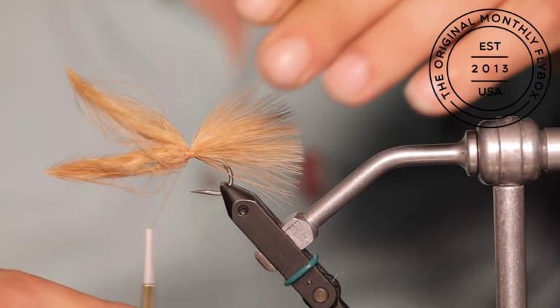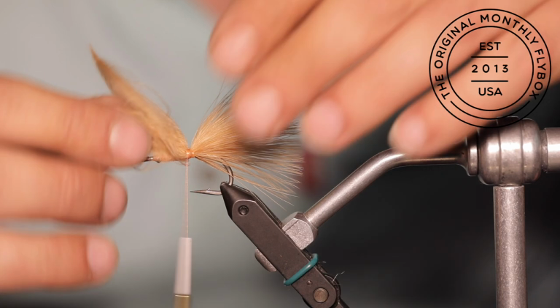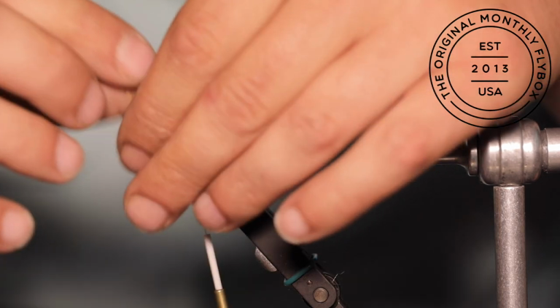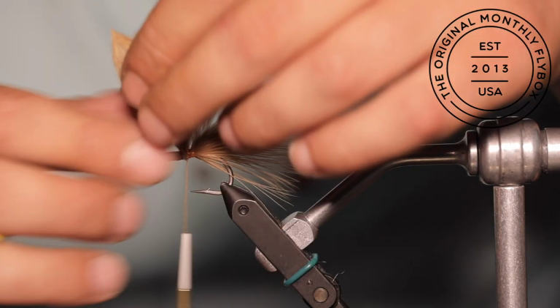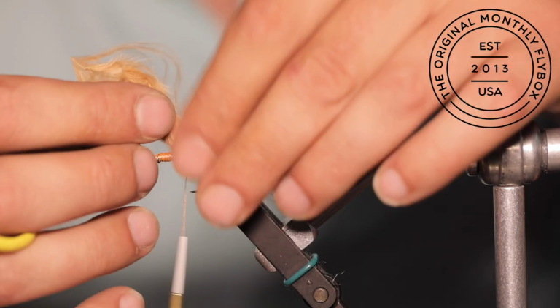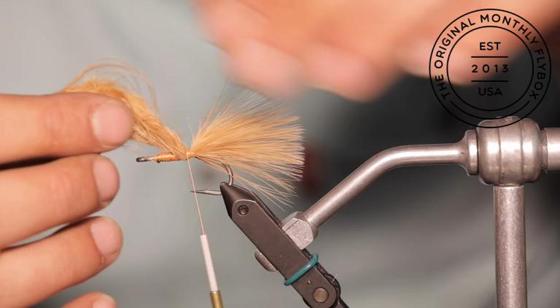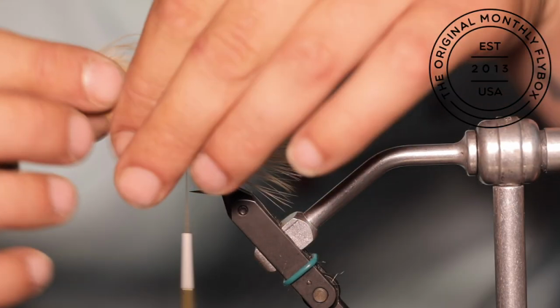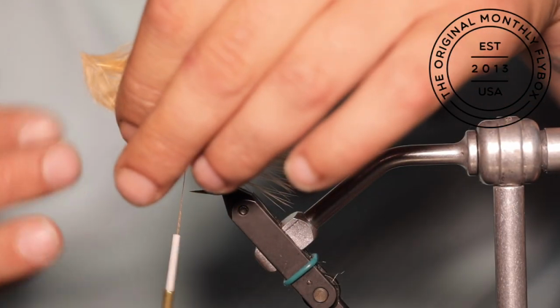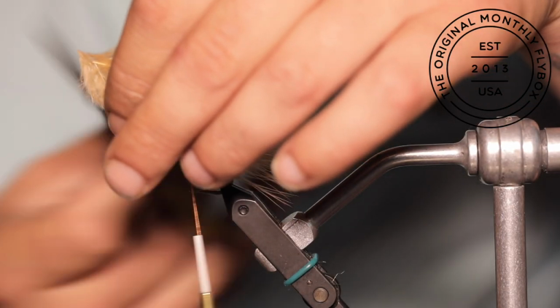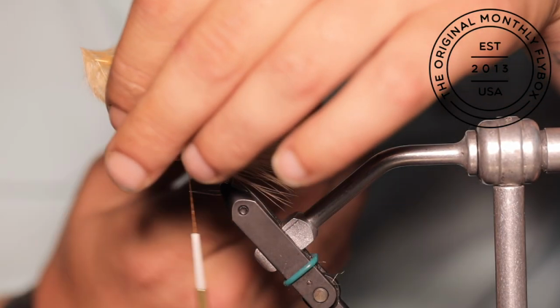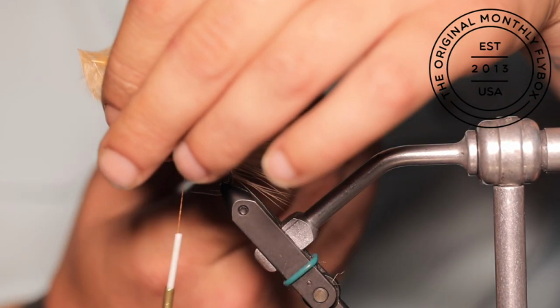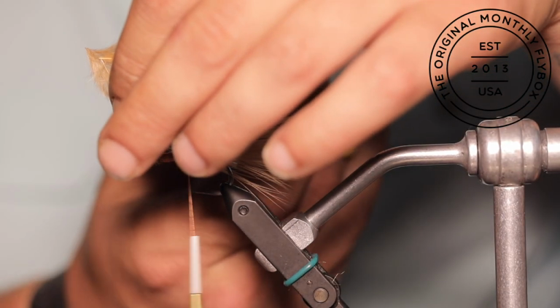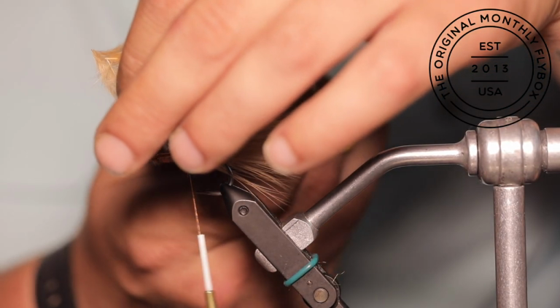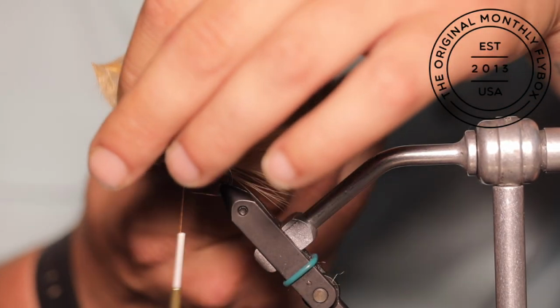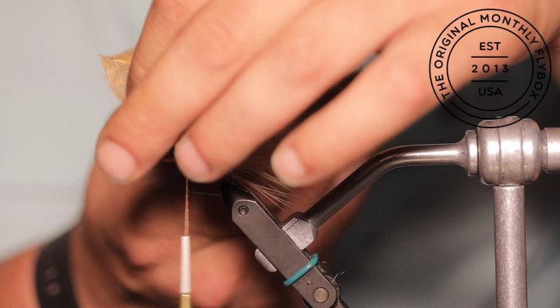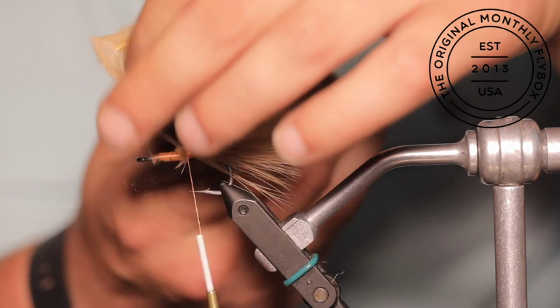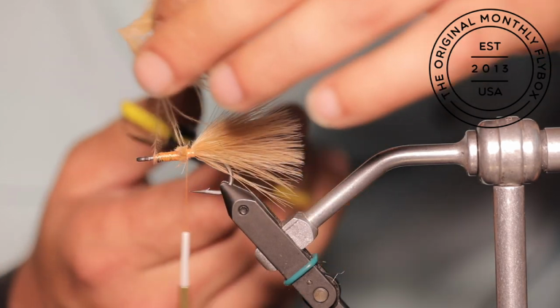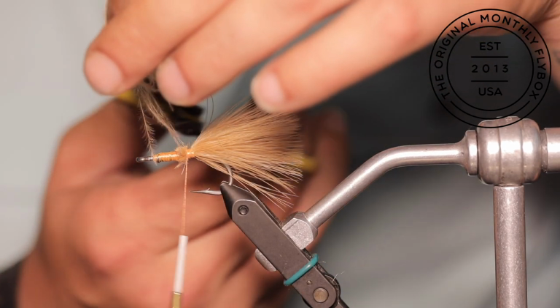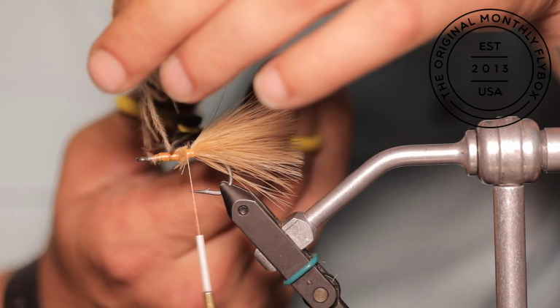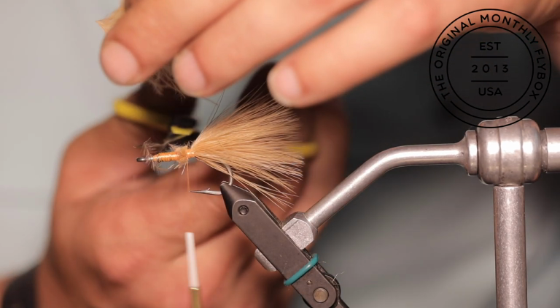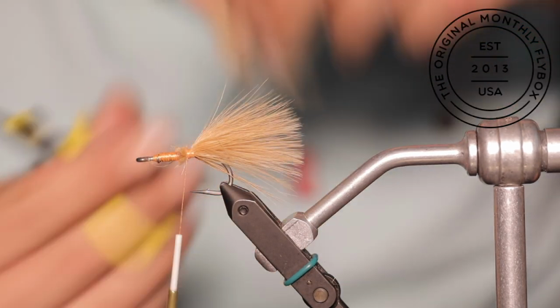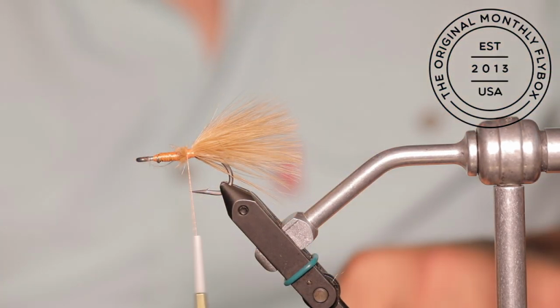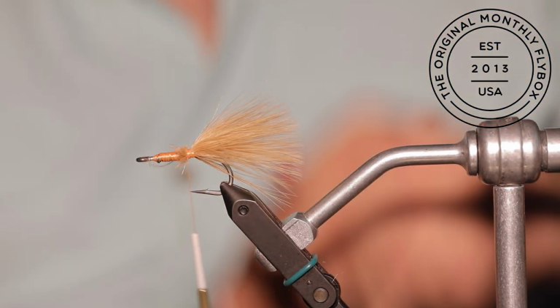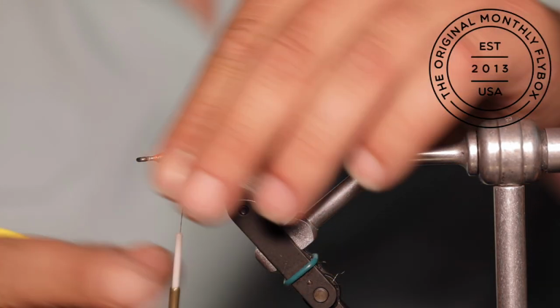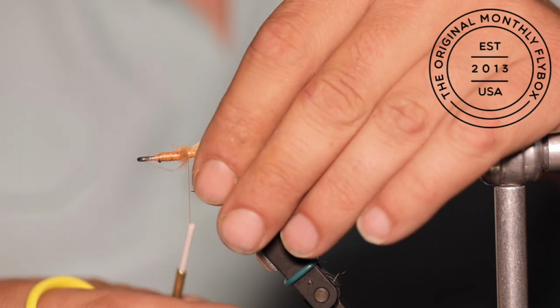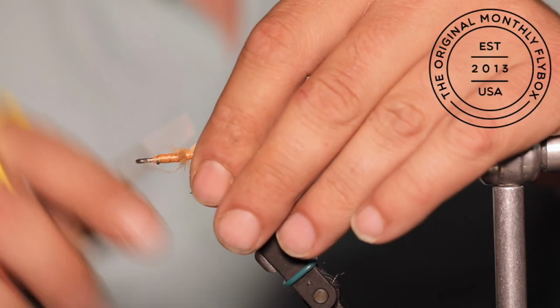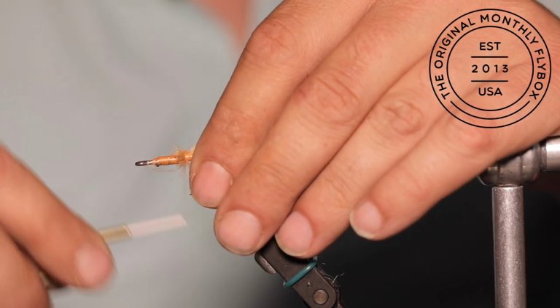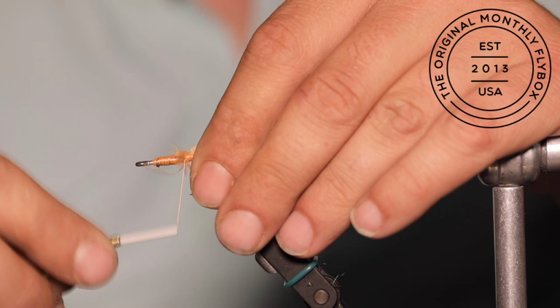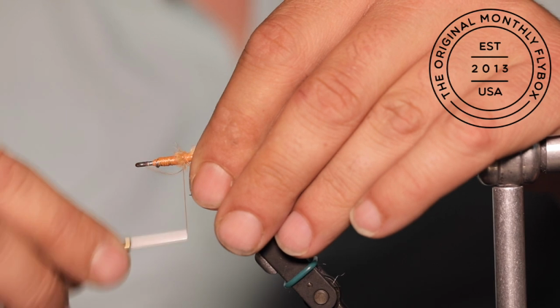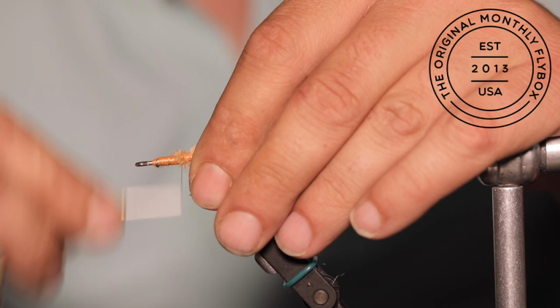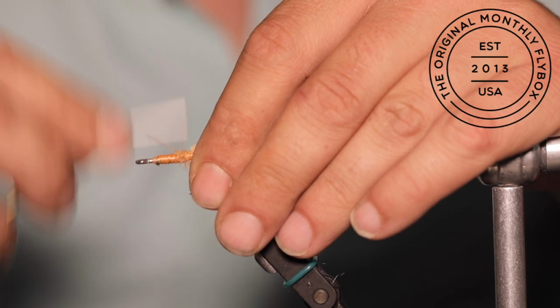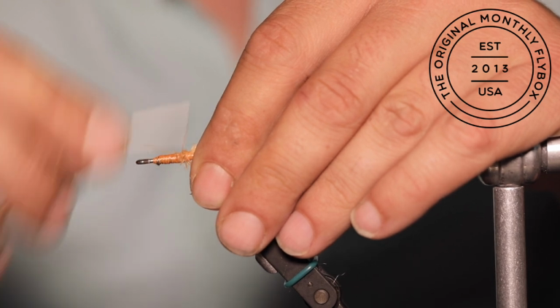Stop right behind the lead free wire and cut your tag ends tight to it. Then cover the cut ends with a few more thread wraps.